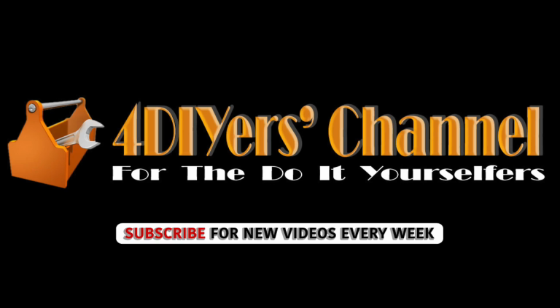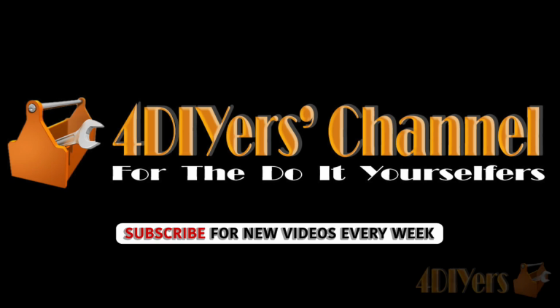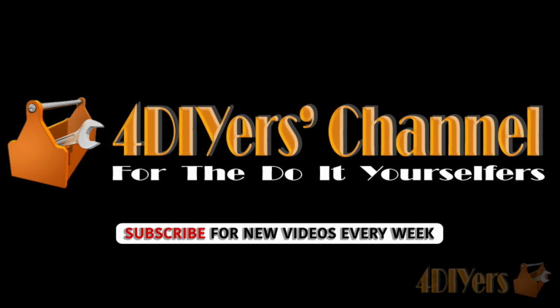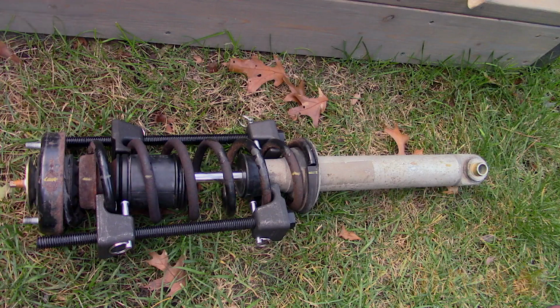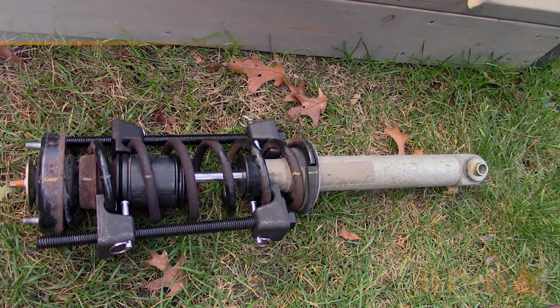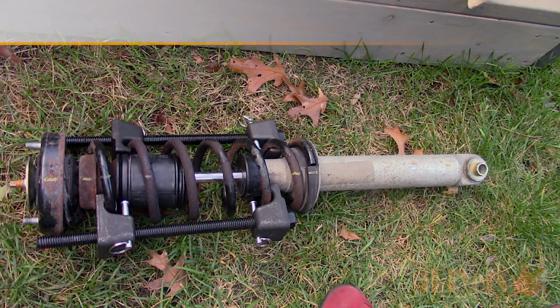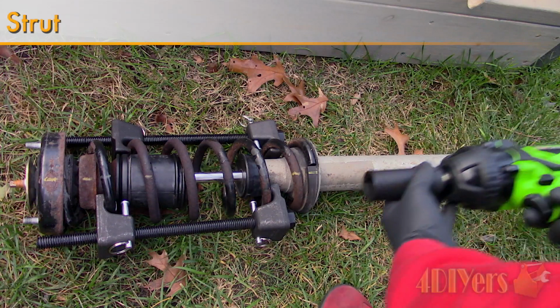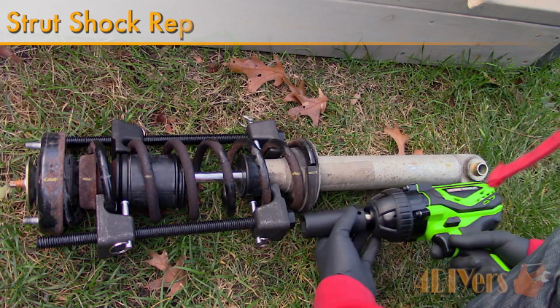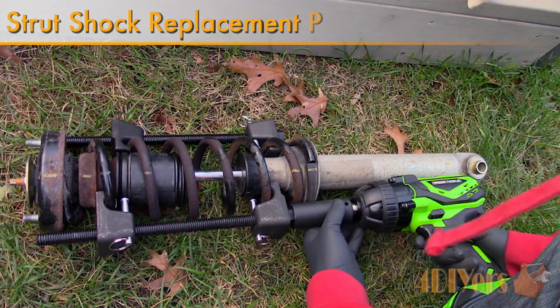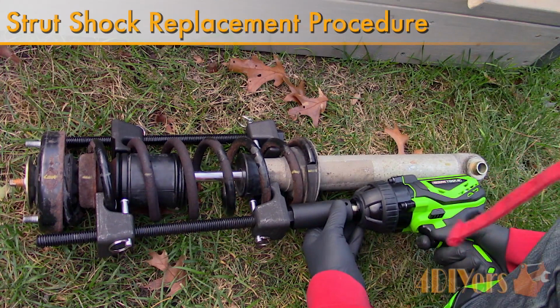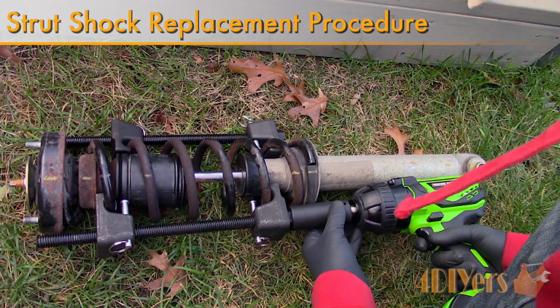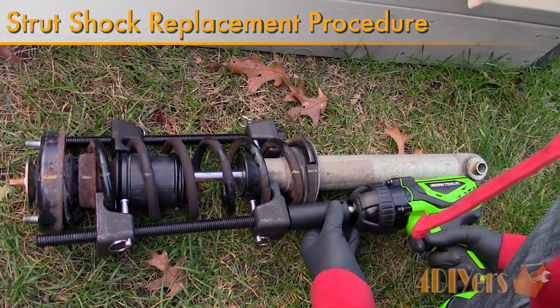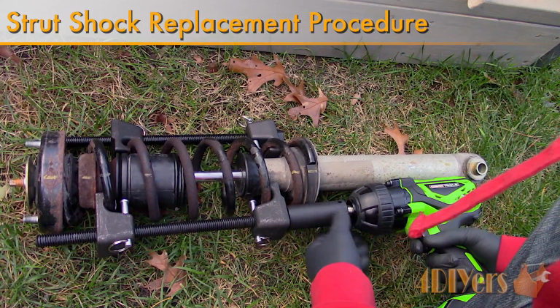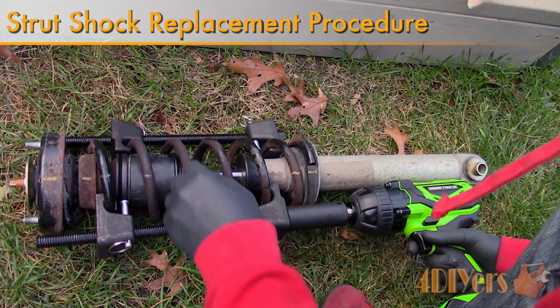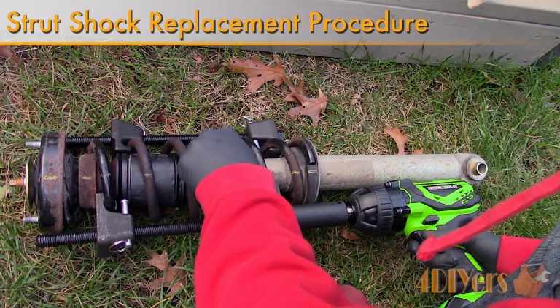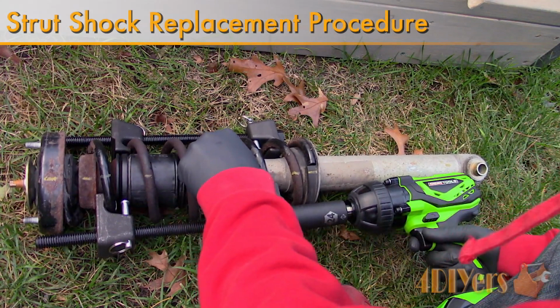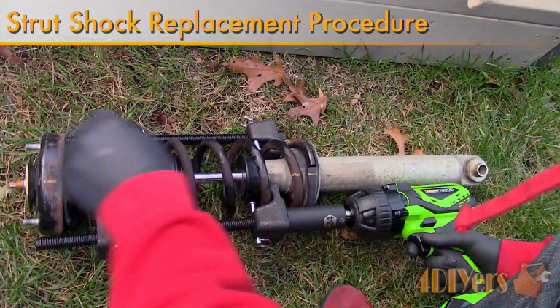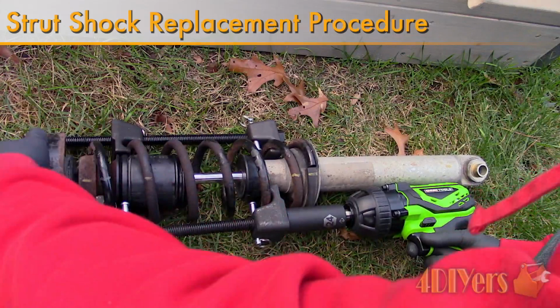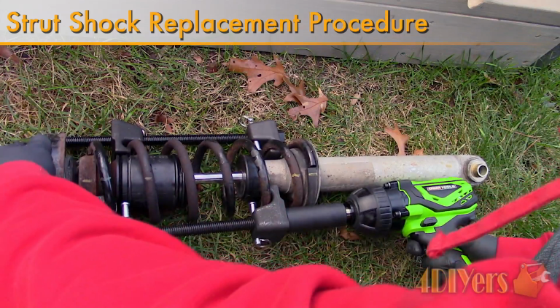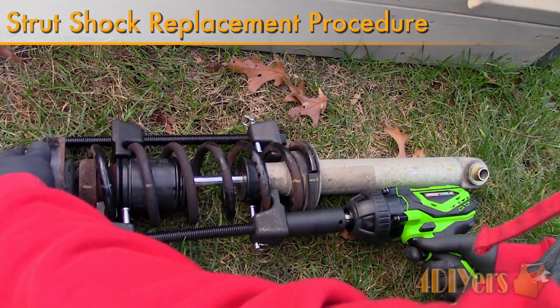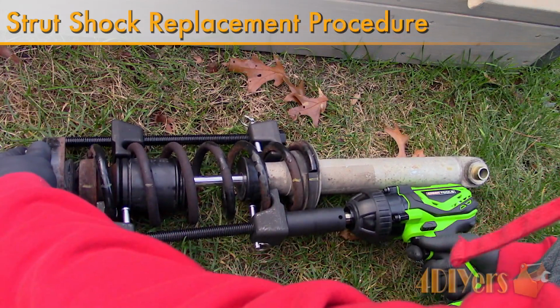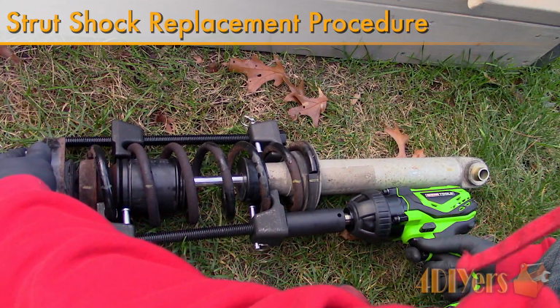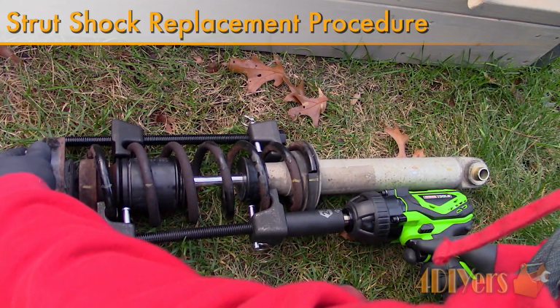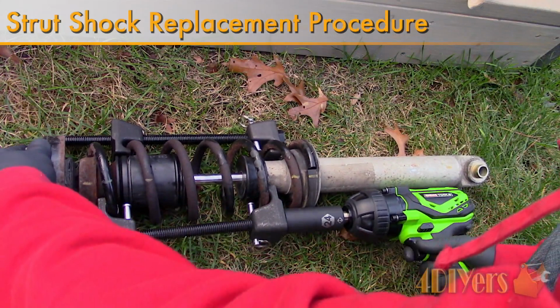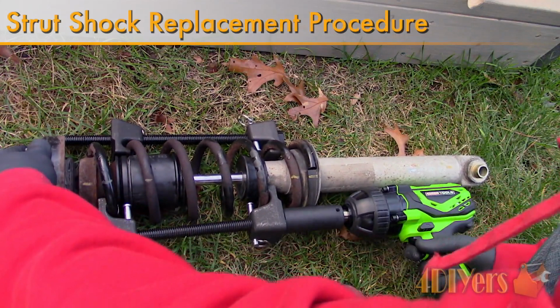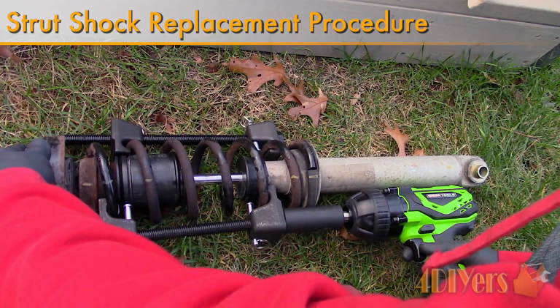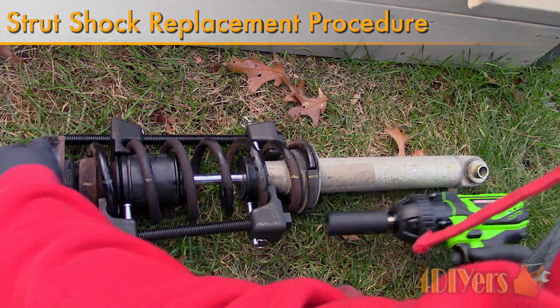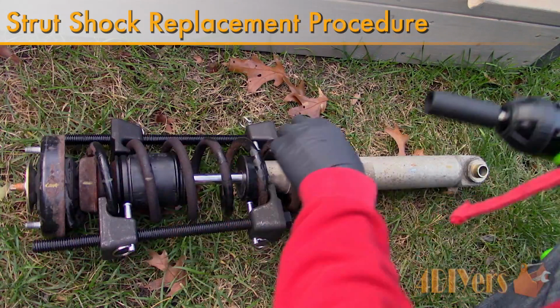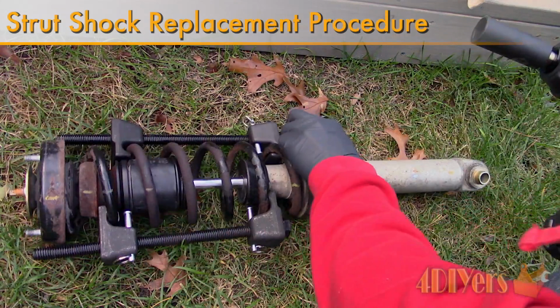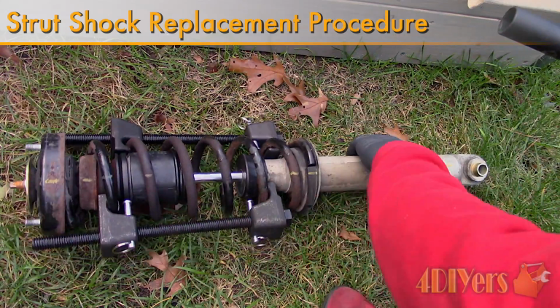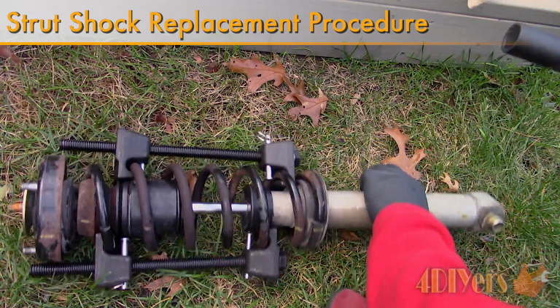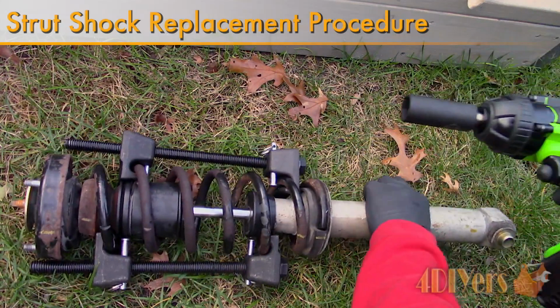Hello viewers, FordDIYers here with another tutorial video for everyone. In this particular video I'll be doing a demonstration on how to disassemble and replace the shock on a strut assembly.